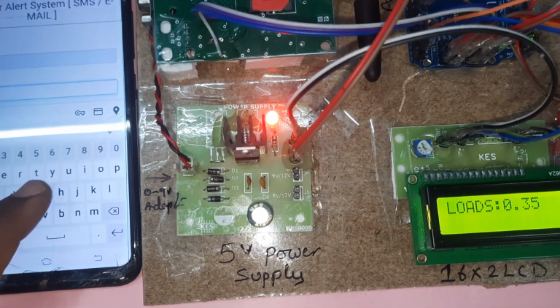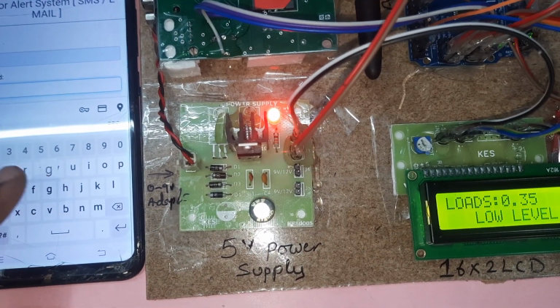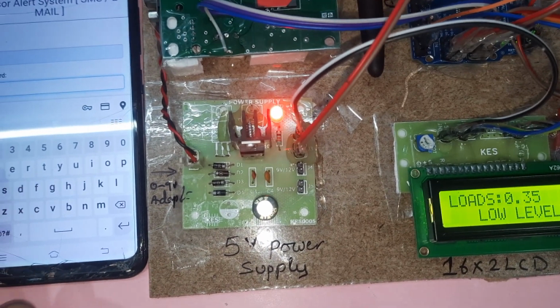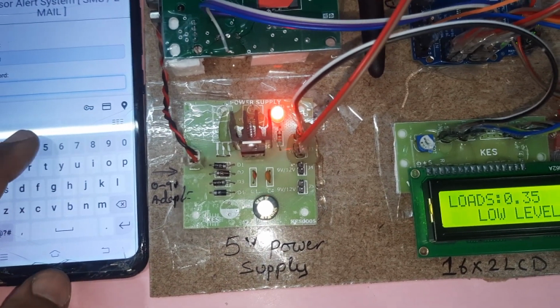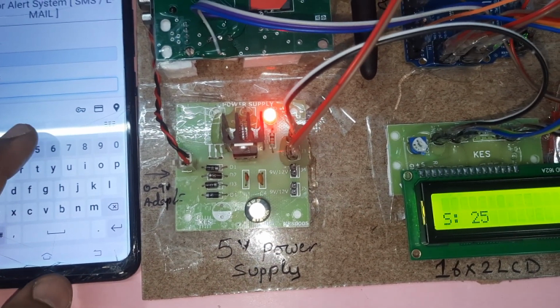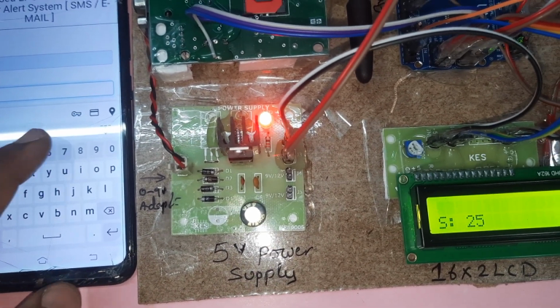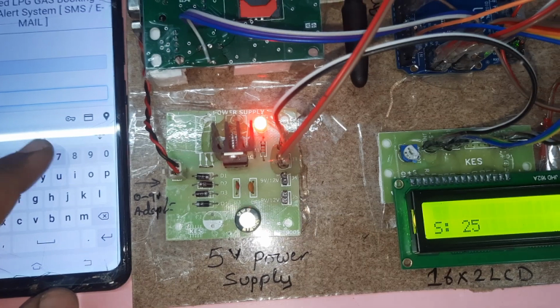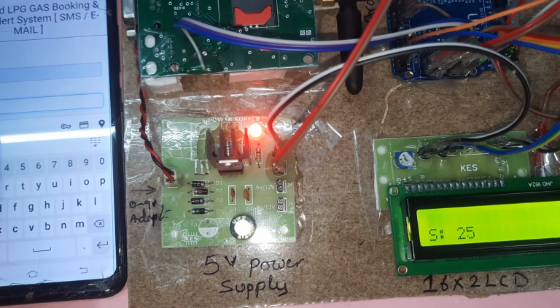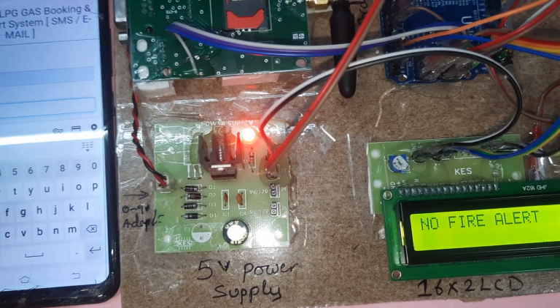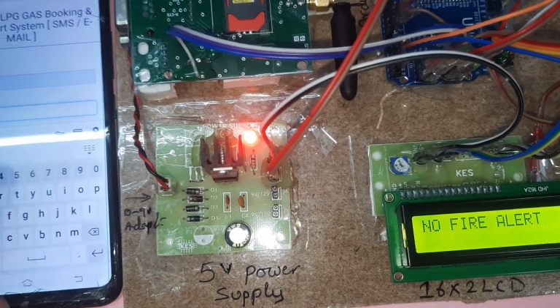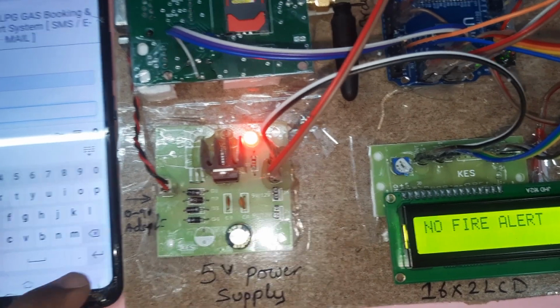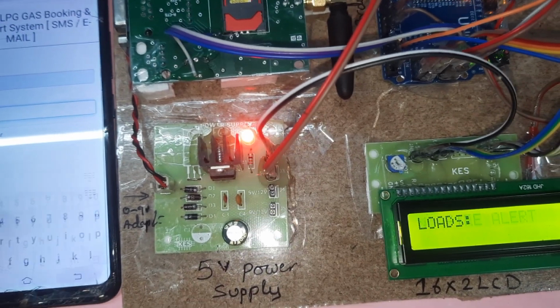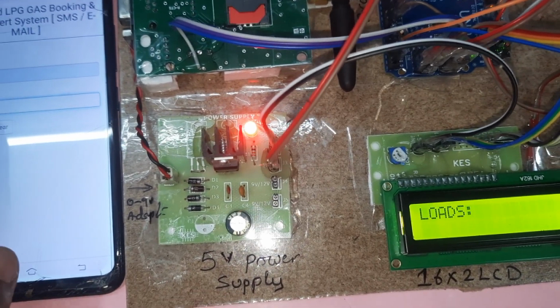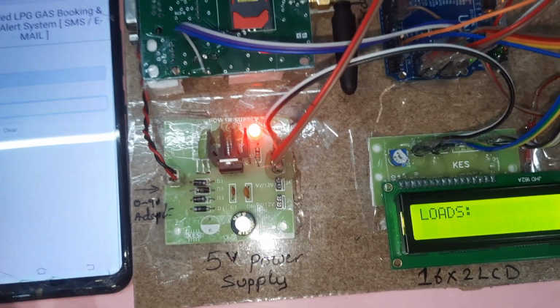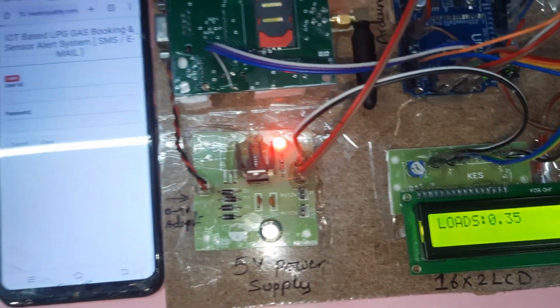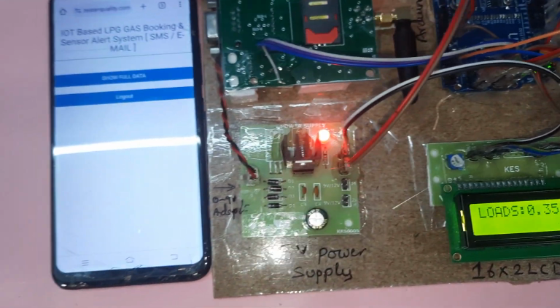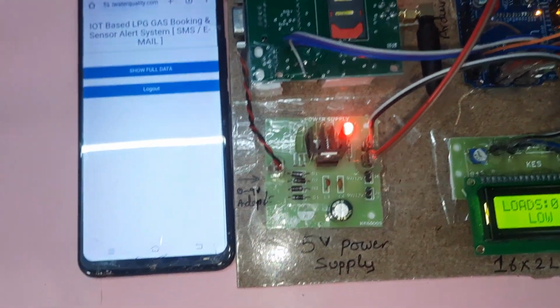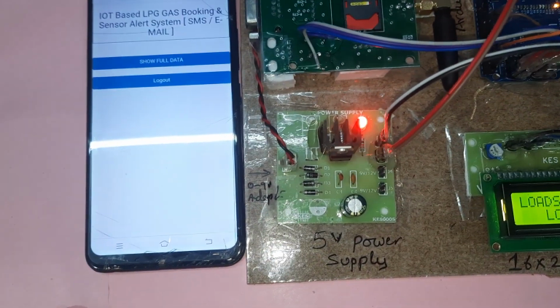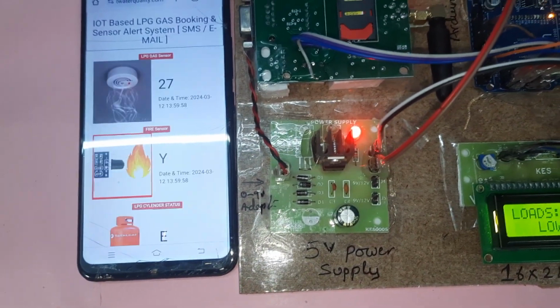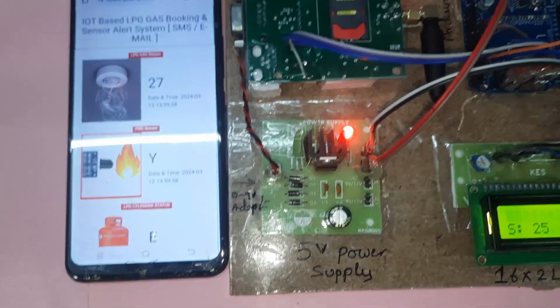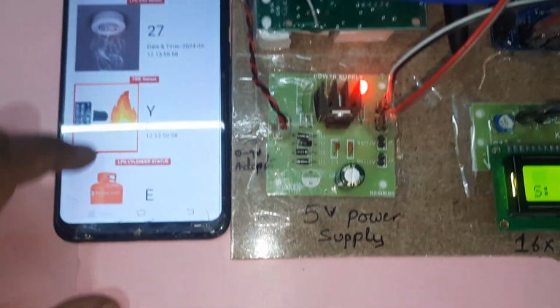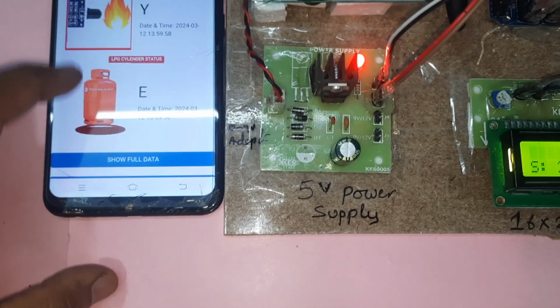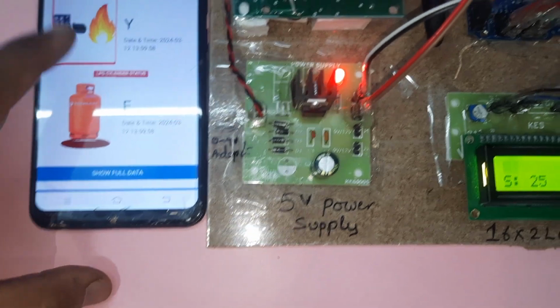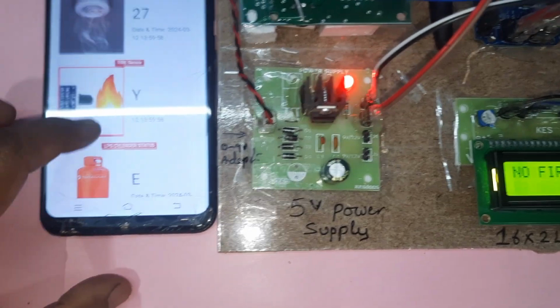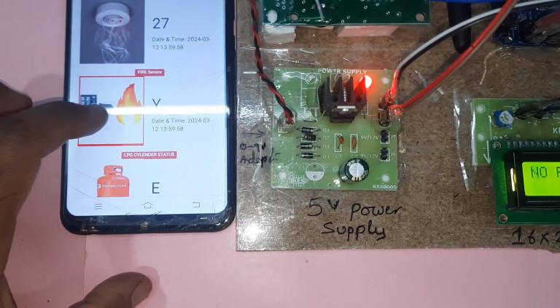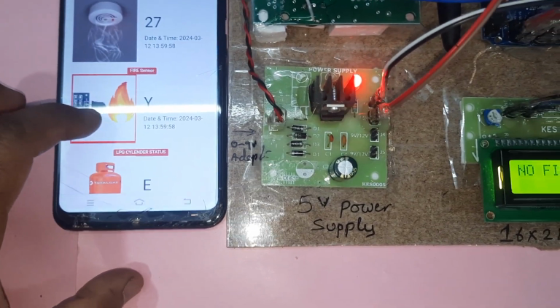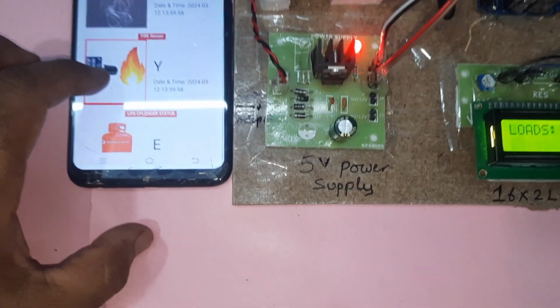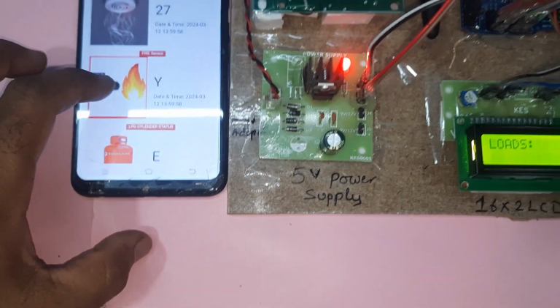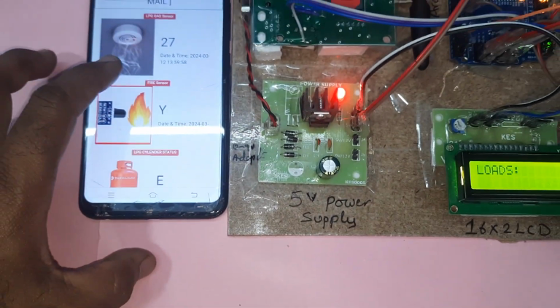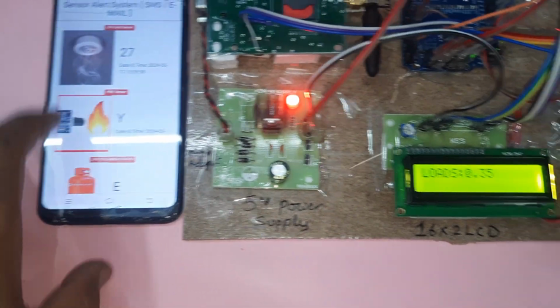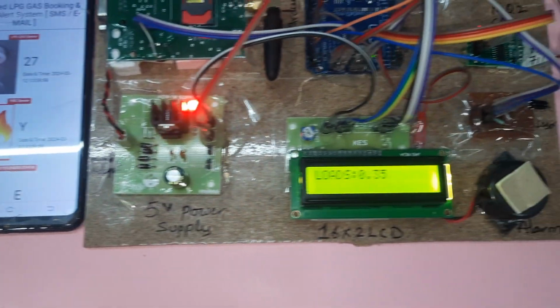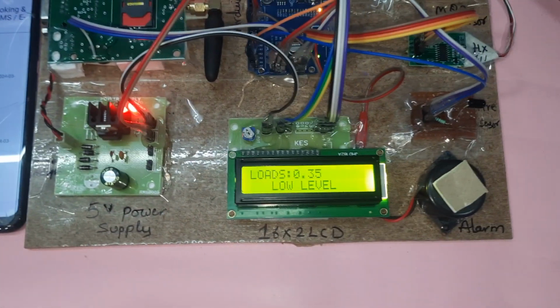IoT LPG — submit. Empty, fire alert confirmed.